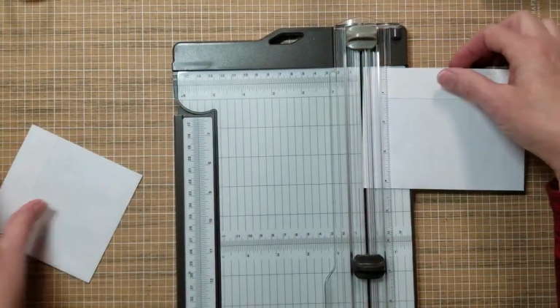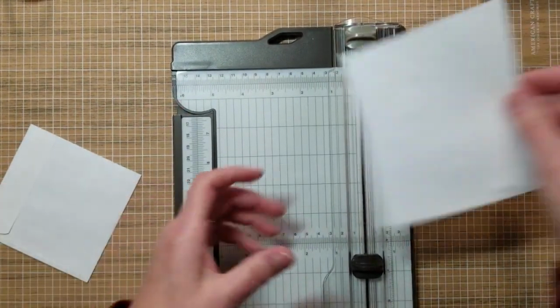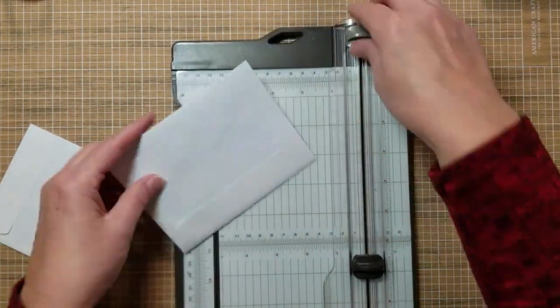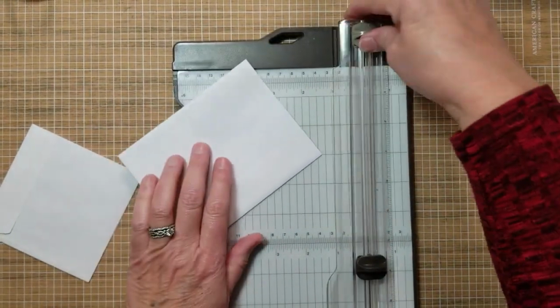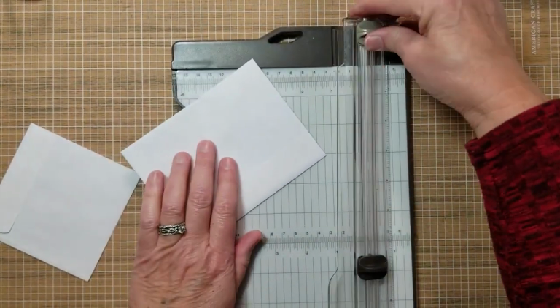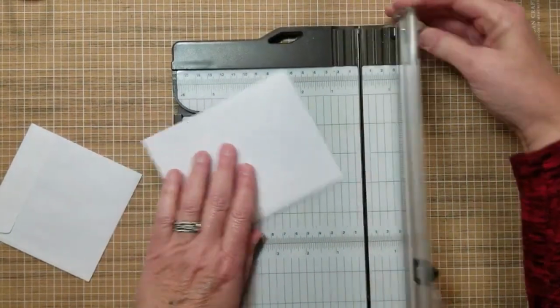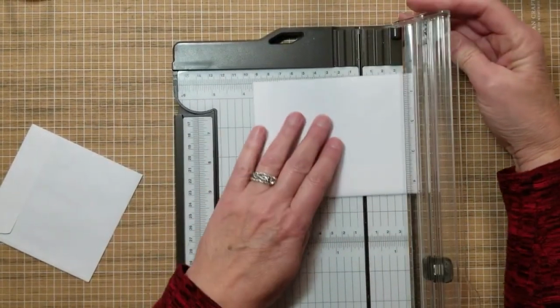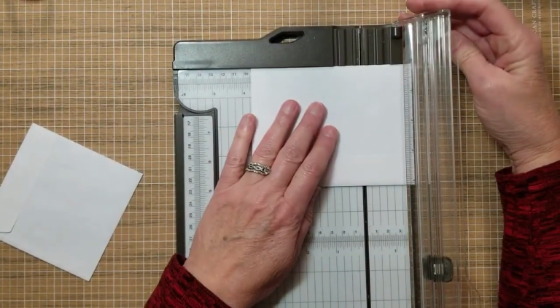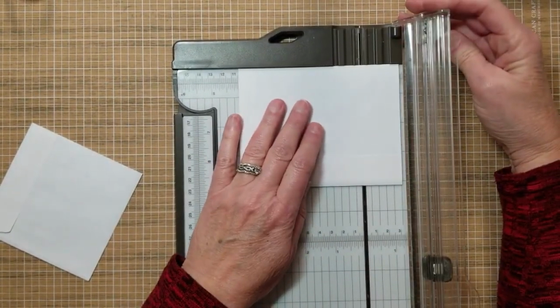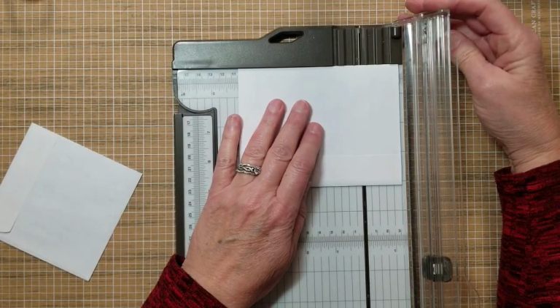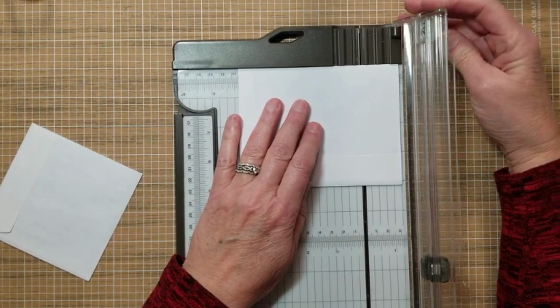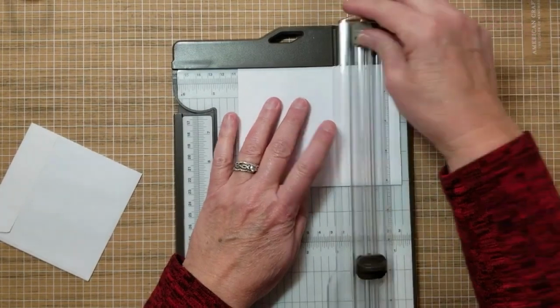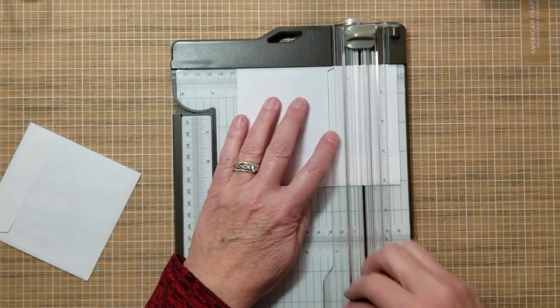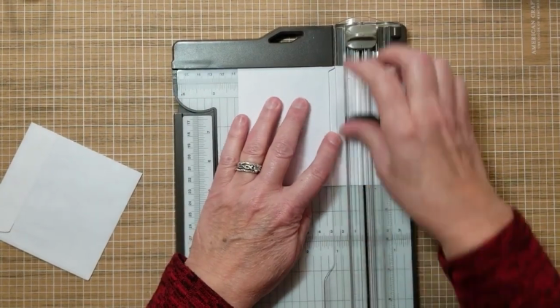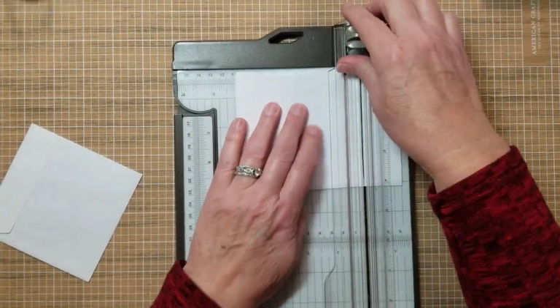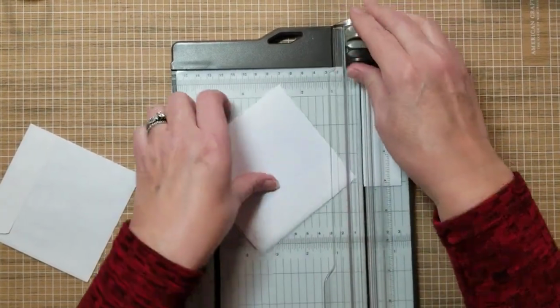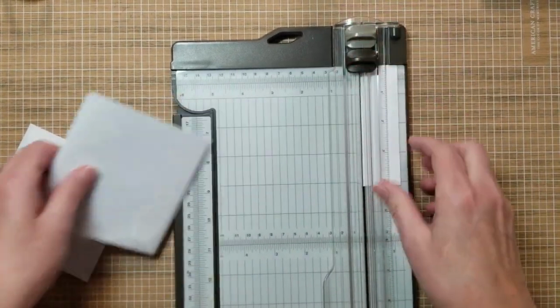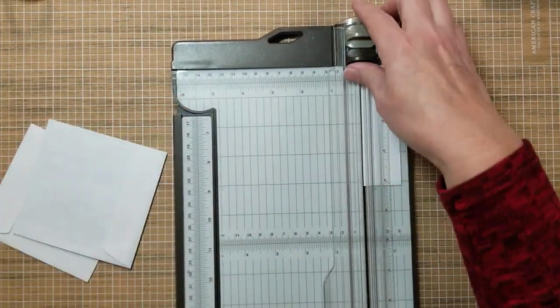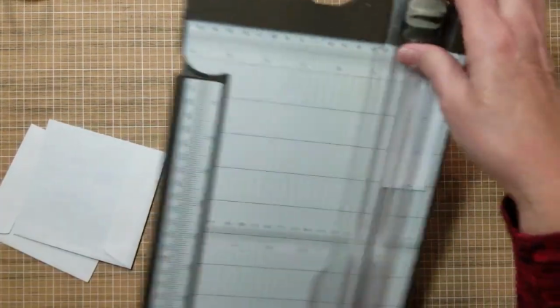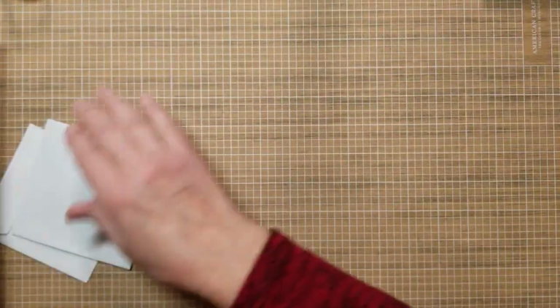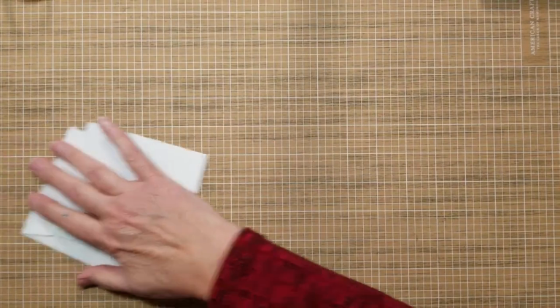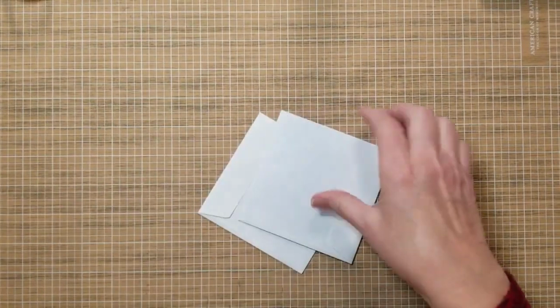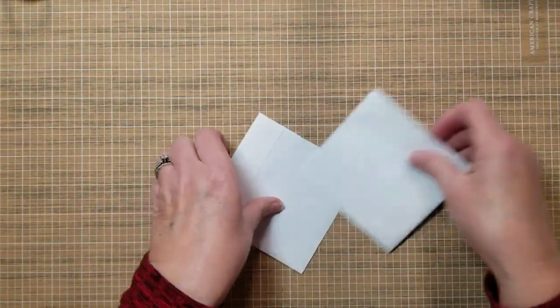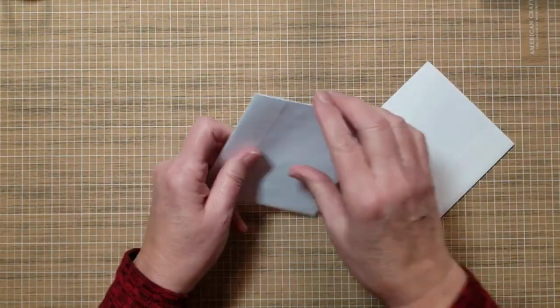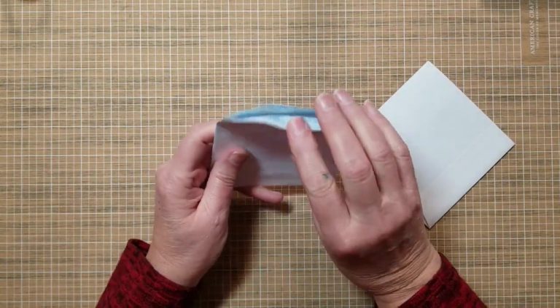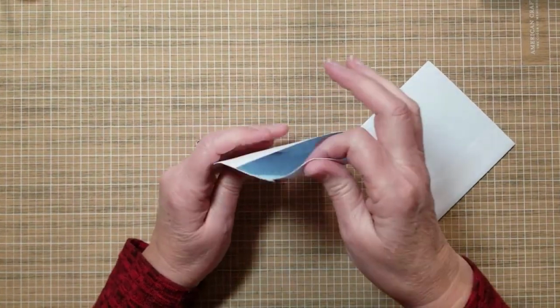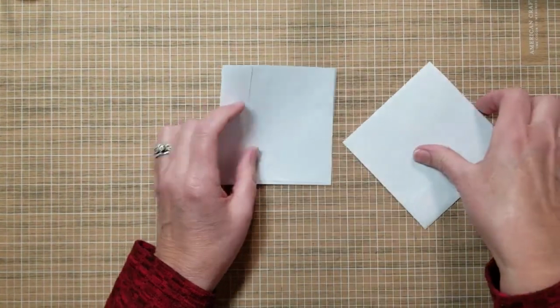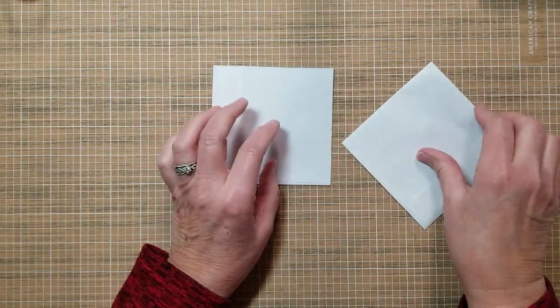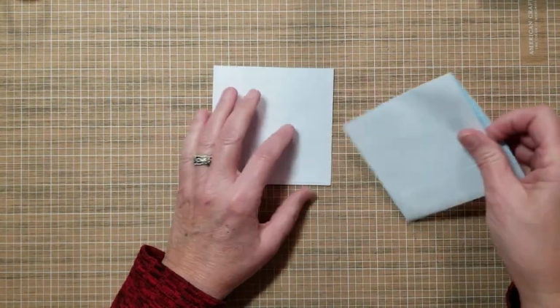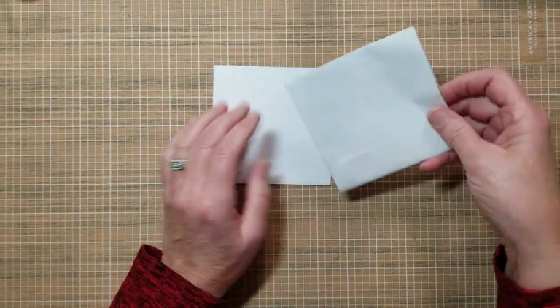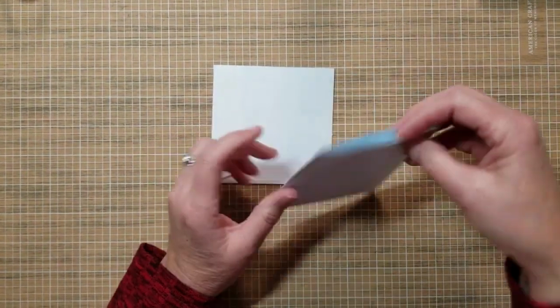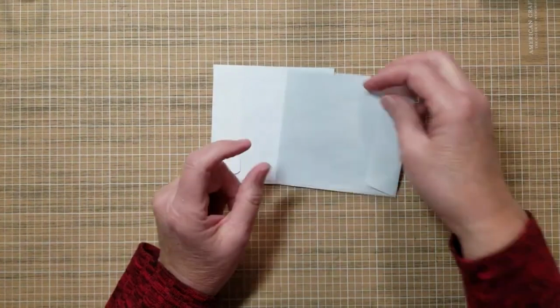Then turn it around and cut it from the other side at four and an eighth as well. This gives me two pockets to work with. Set that aside.